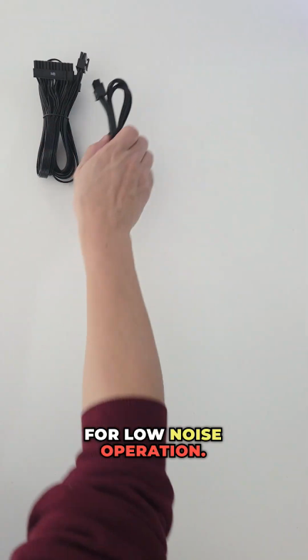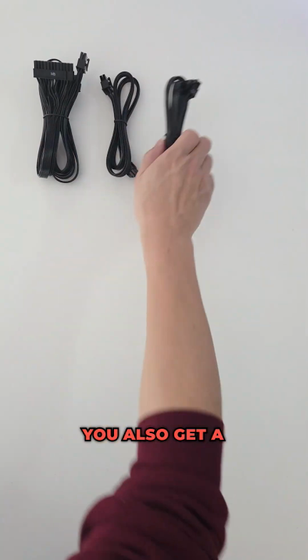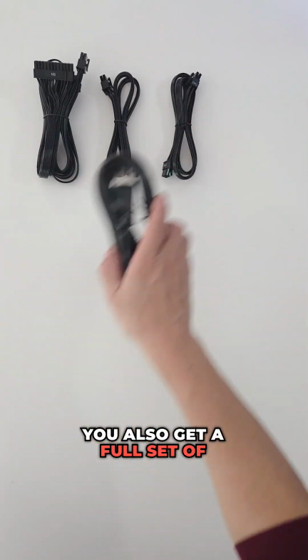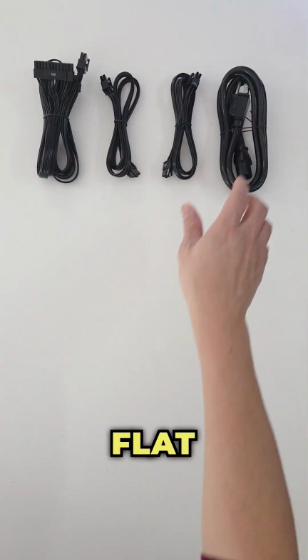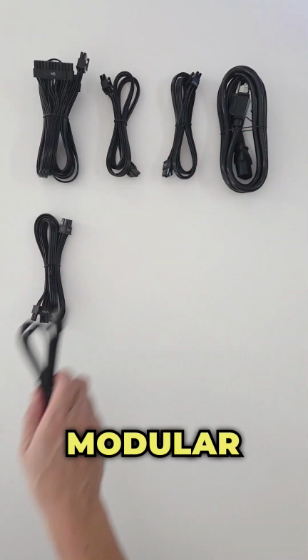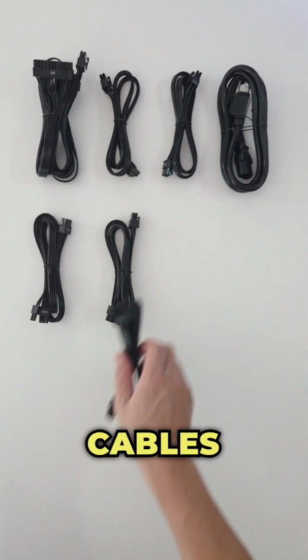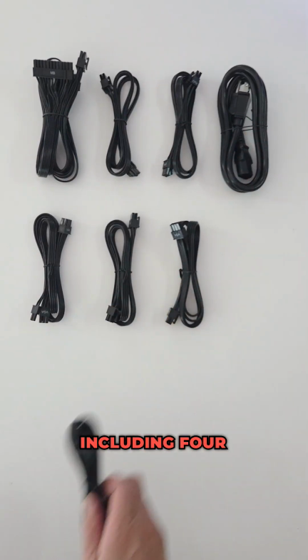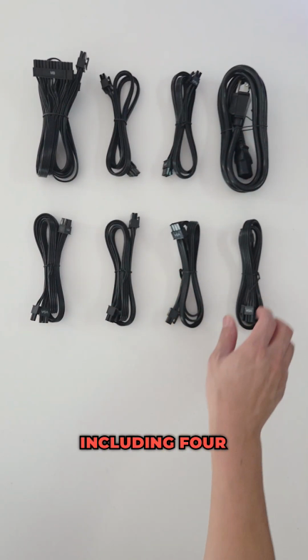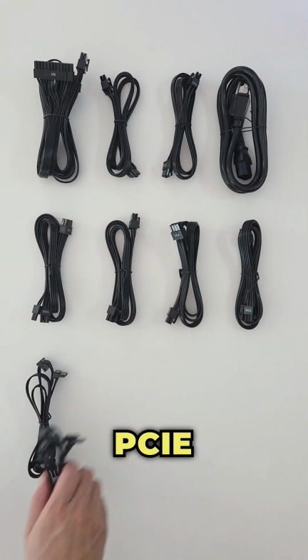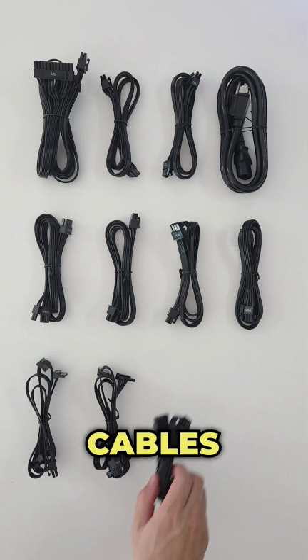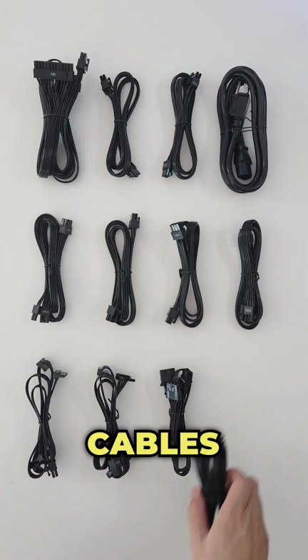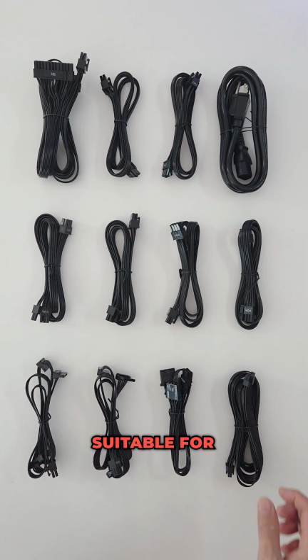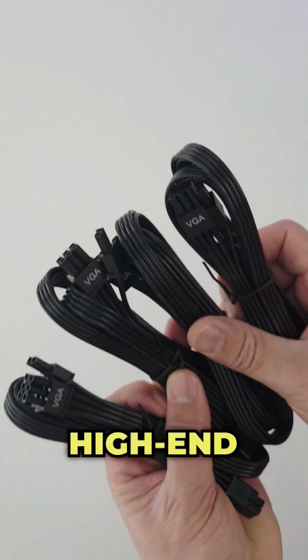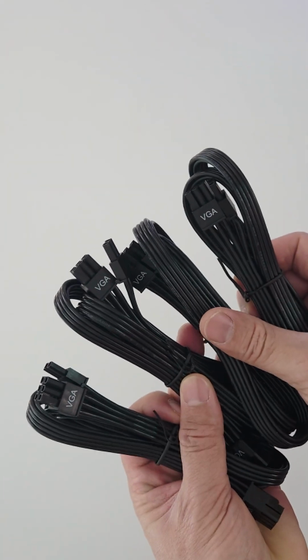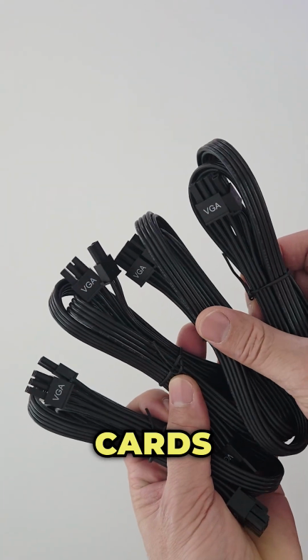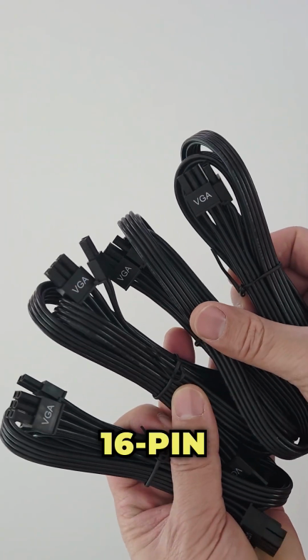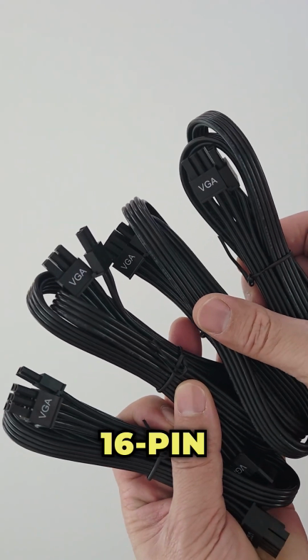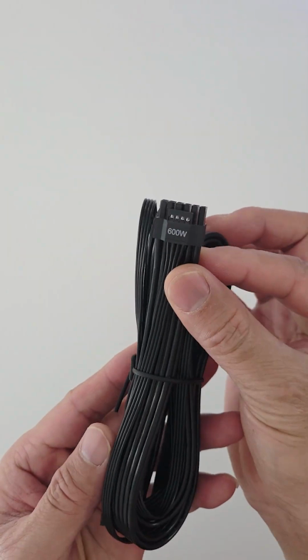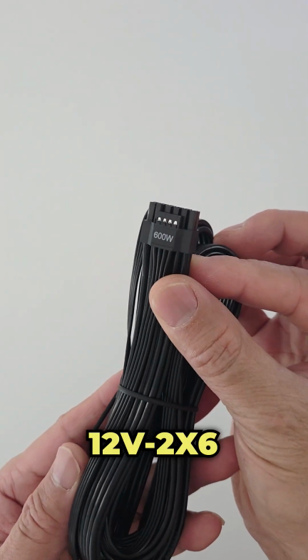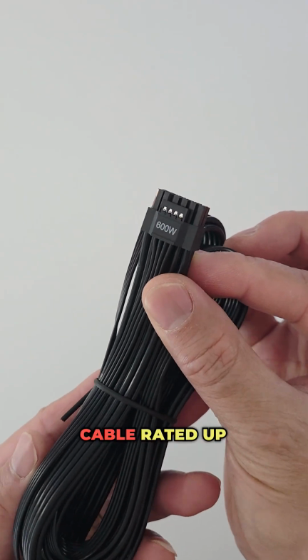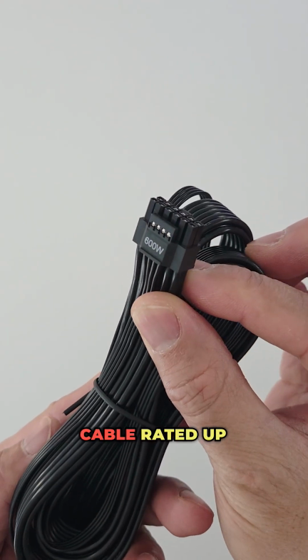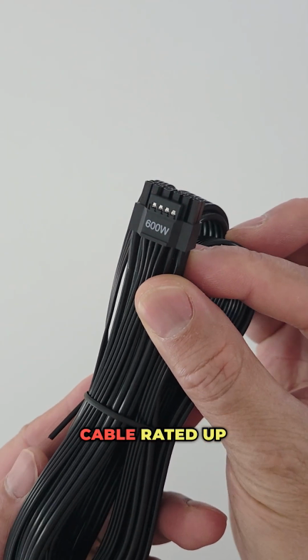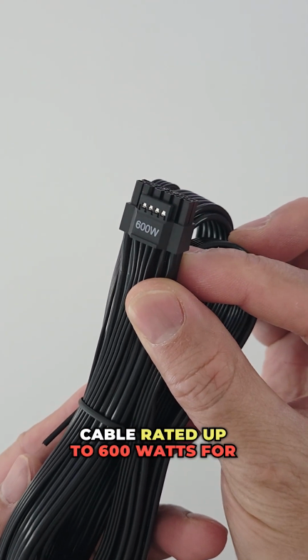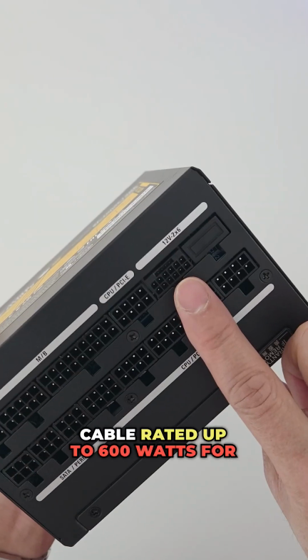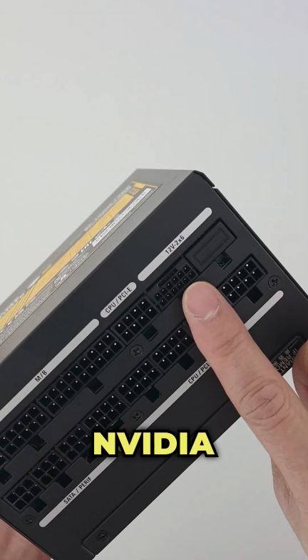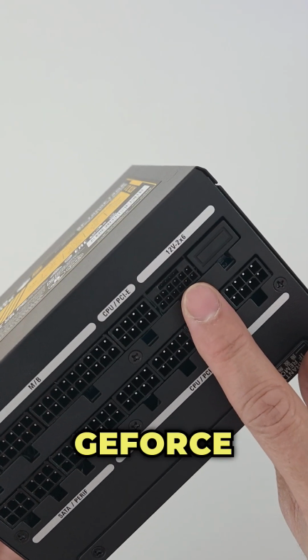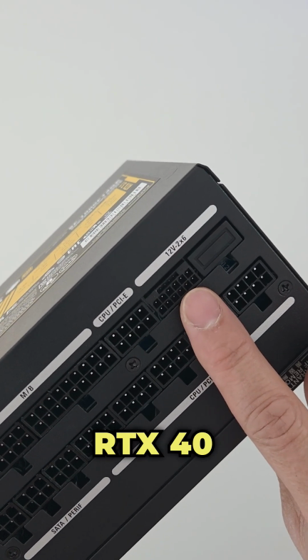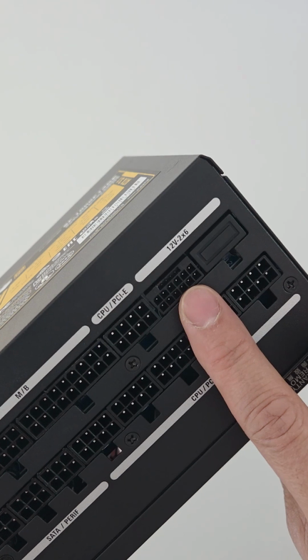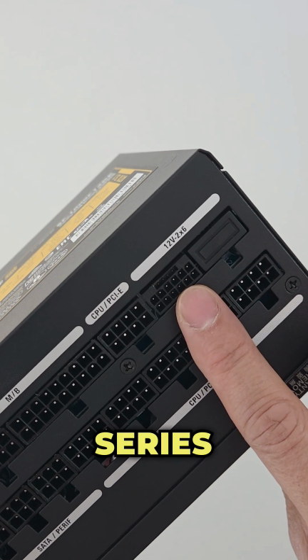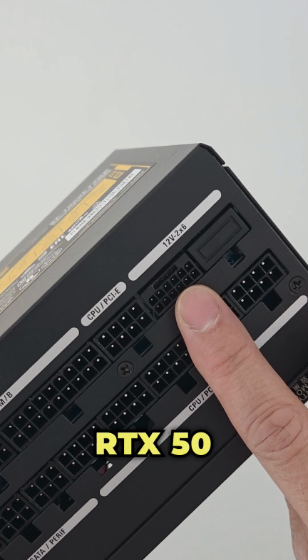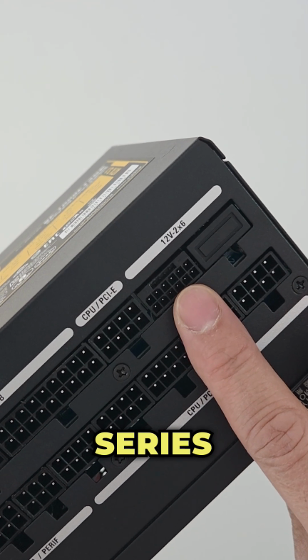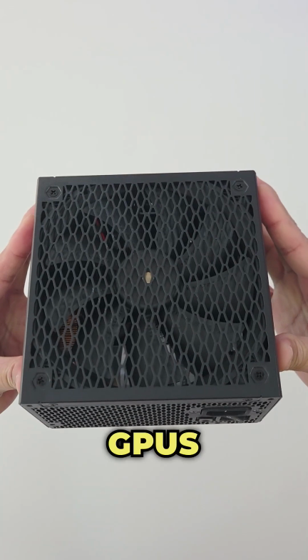You also get a full set of flat modular cables, including four PCIe power cables suitable for high-end graphics cards, and a 16-pin 12V 2x6 cable rated at up to 600W for NVIDIA GeForce RTX 40 Series and 50 Series GPUs.